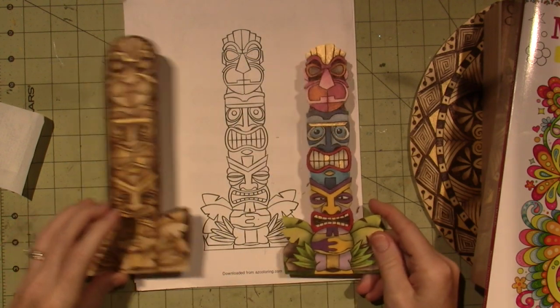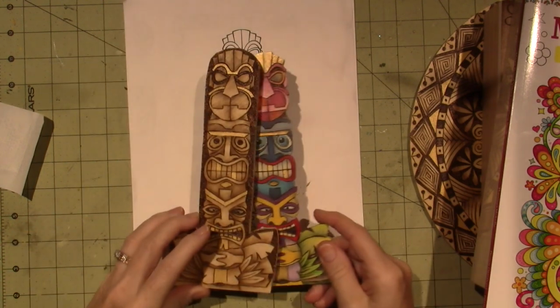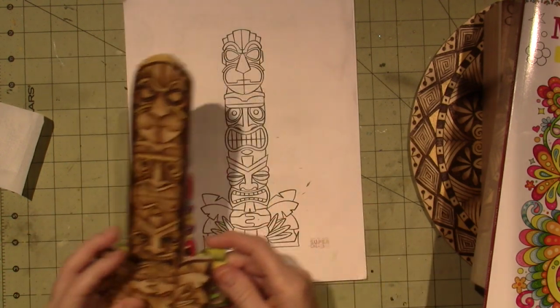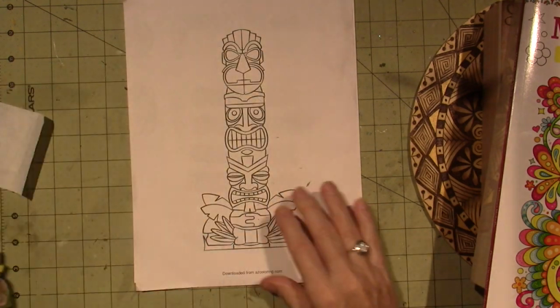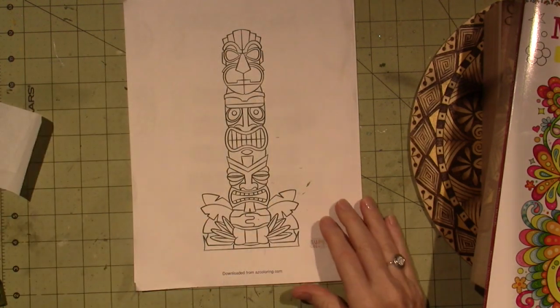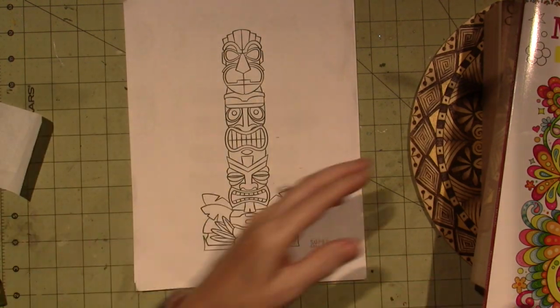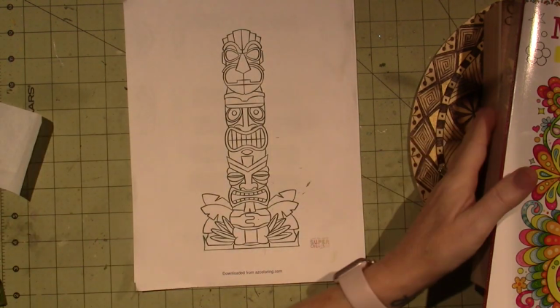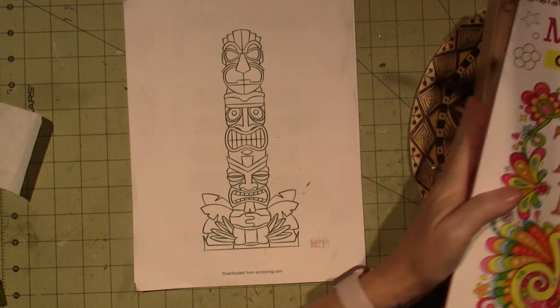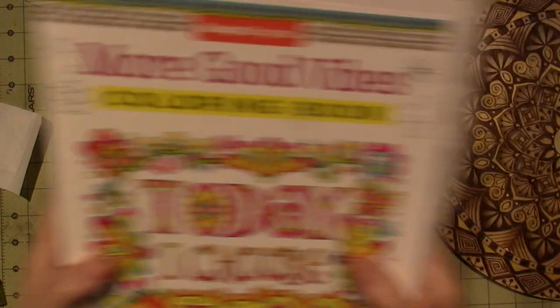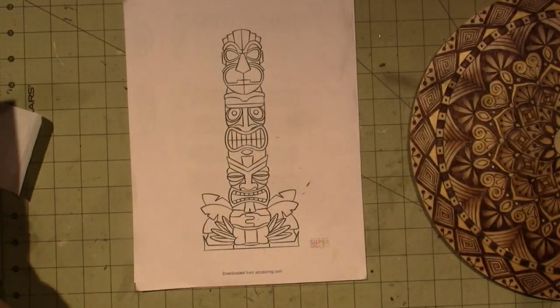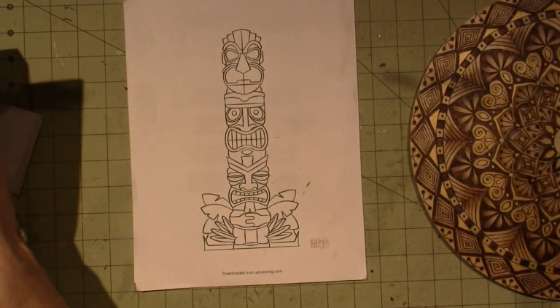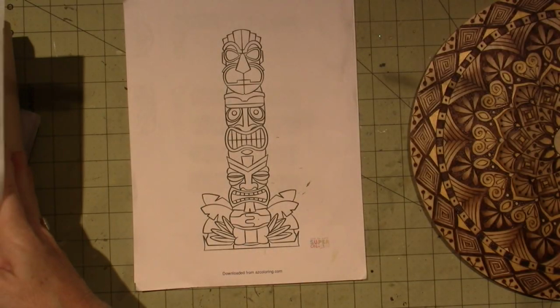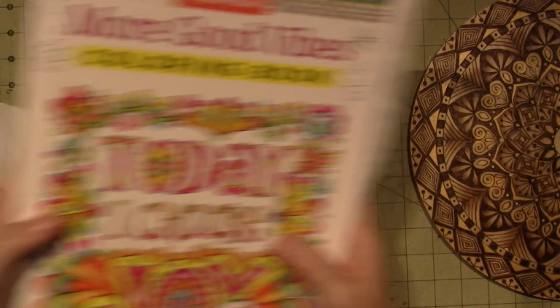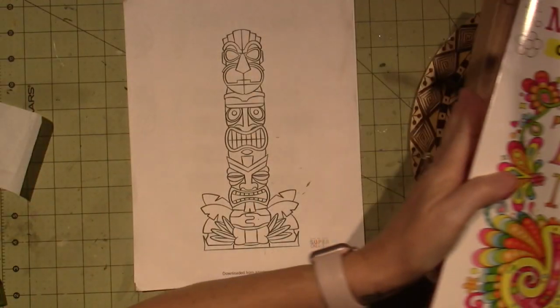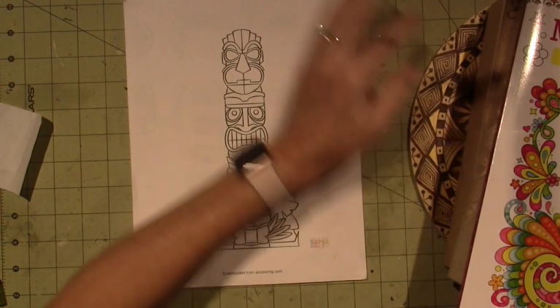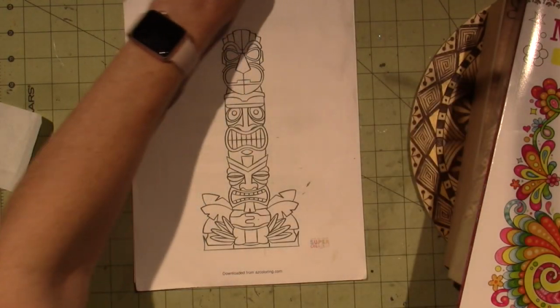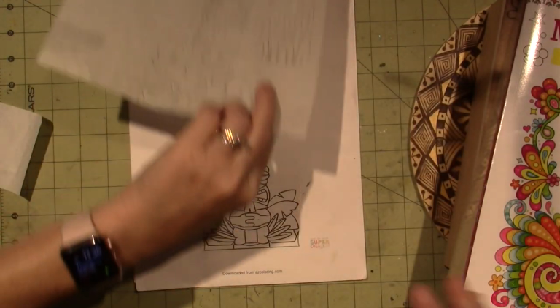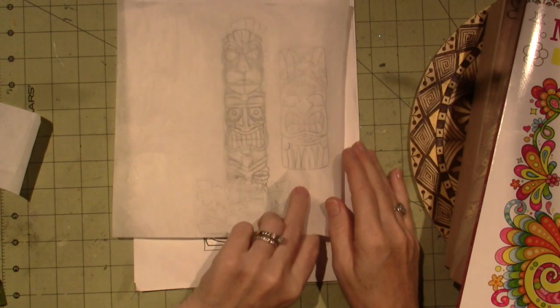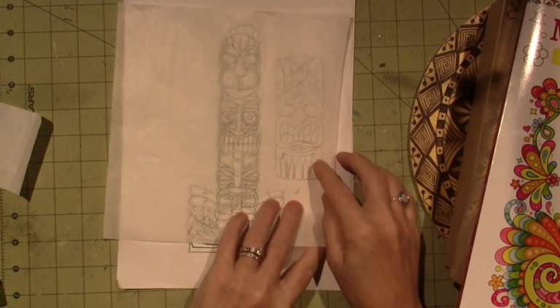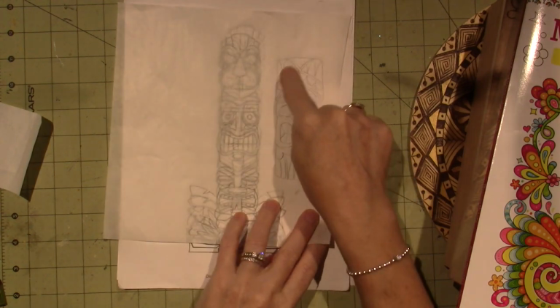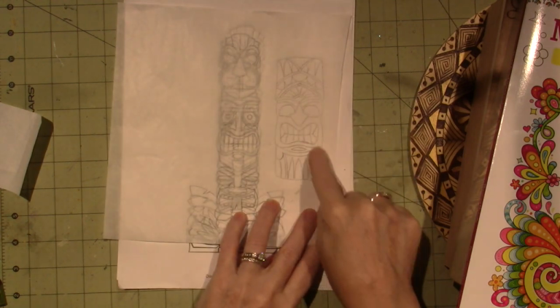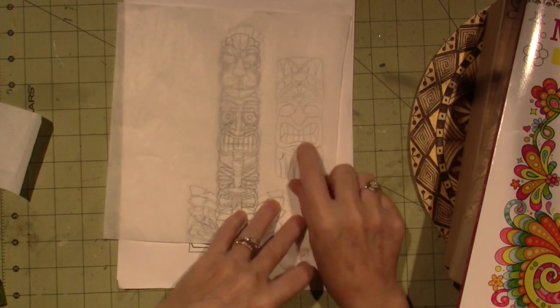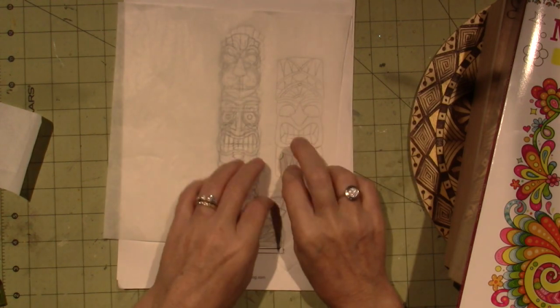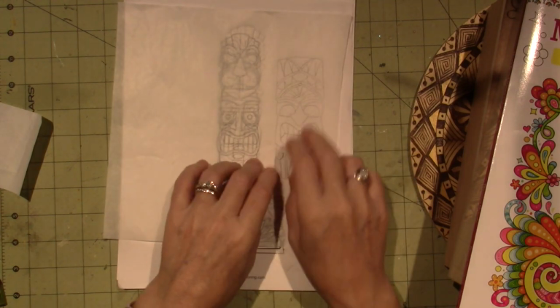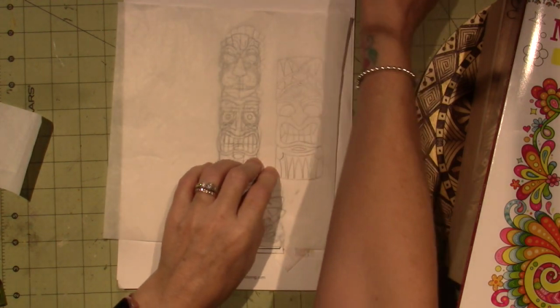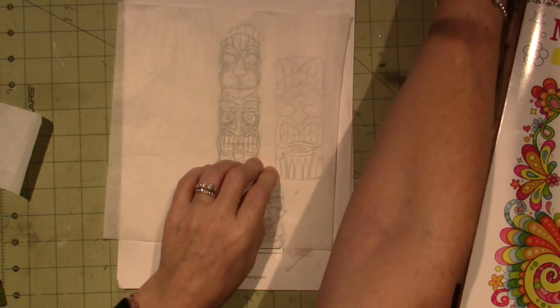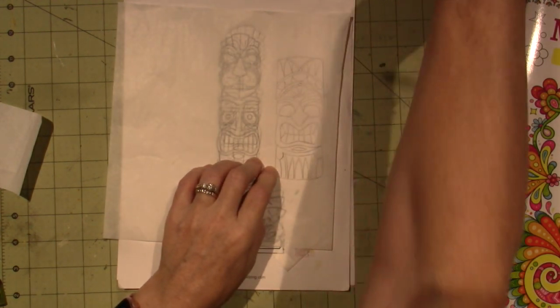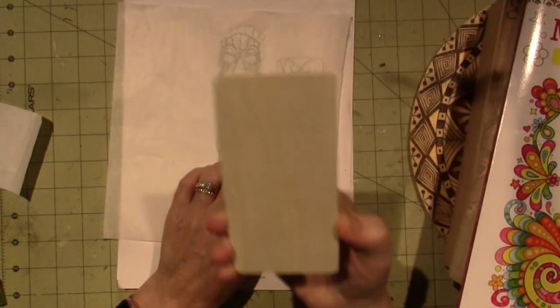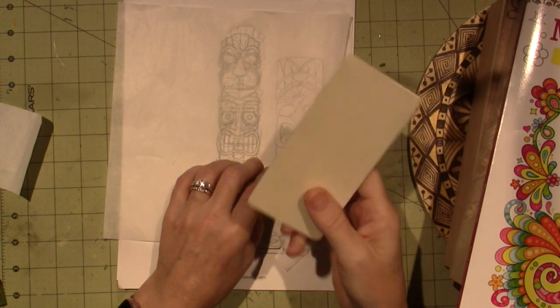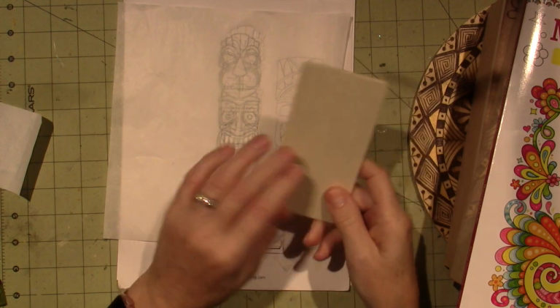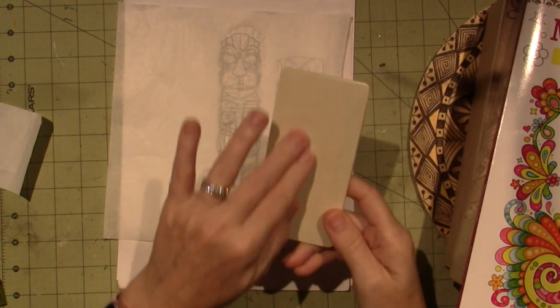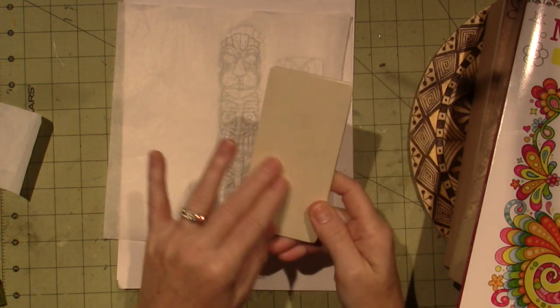Today I'm going to be doing this little tiki guy on this. I have all these little blanks and this is basswood — they're easy to burn.